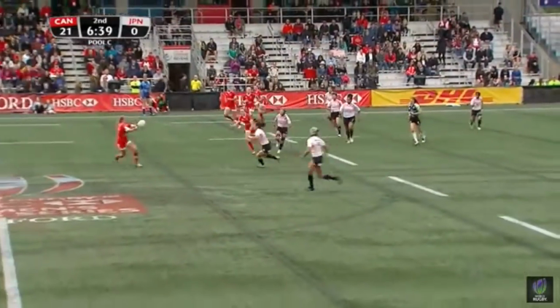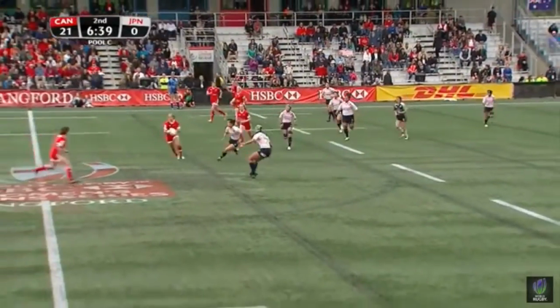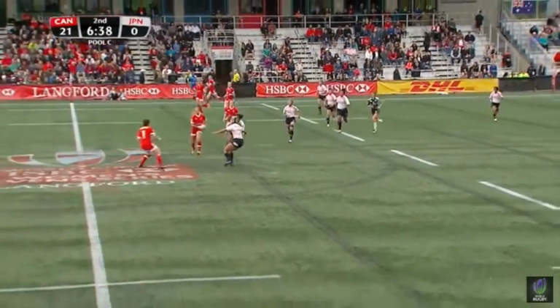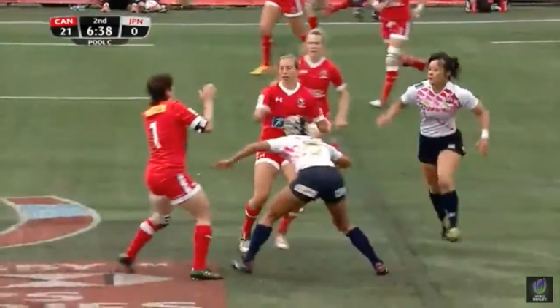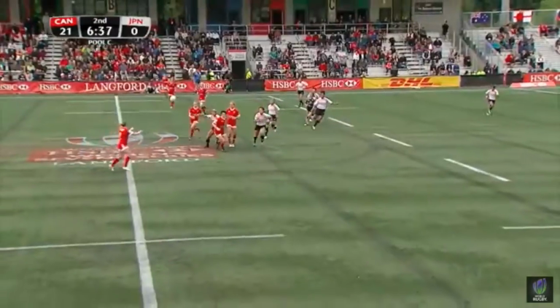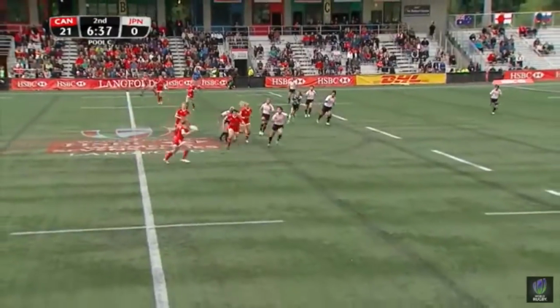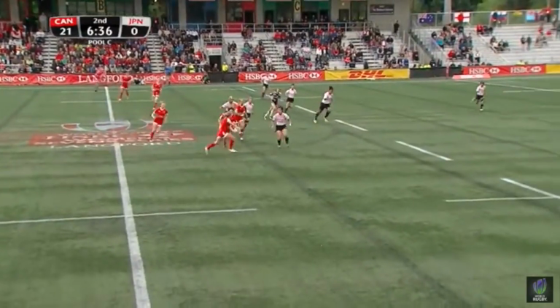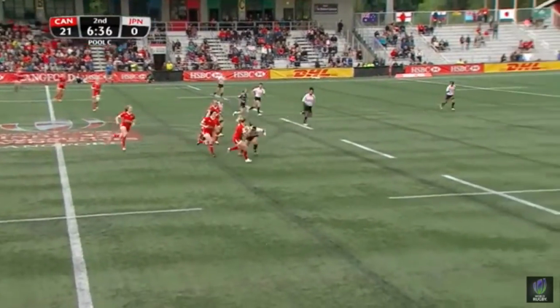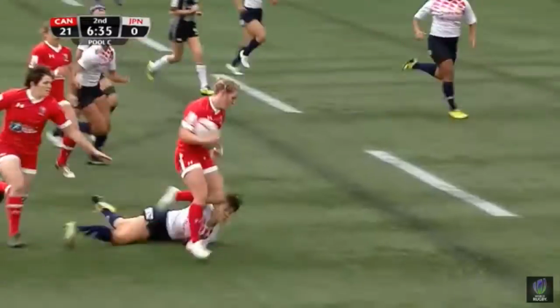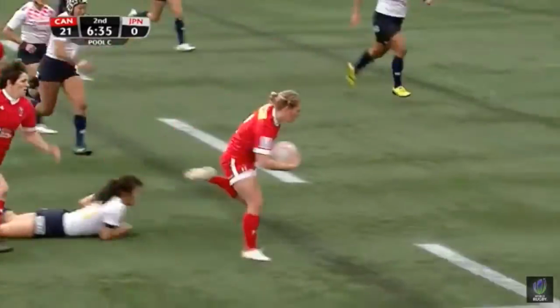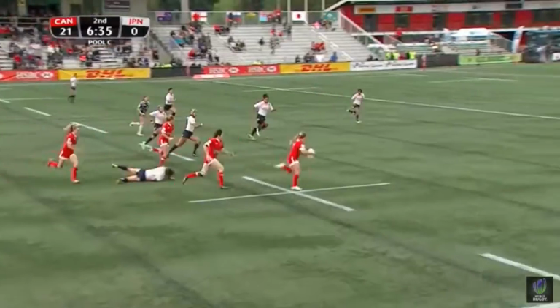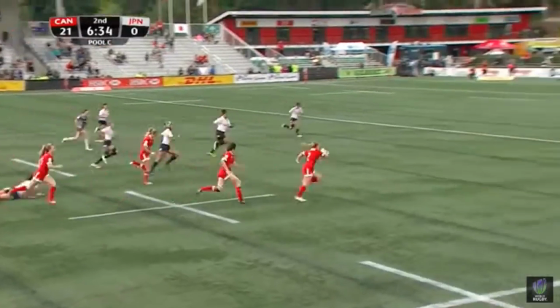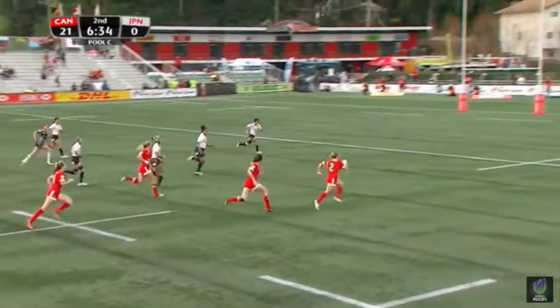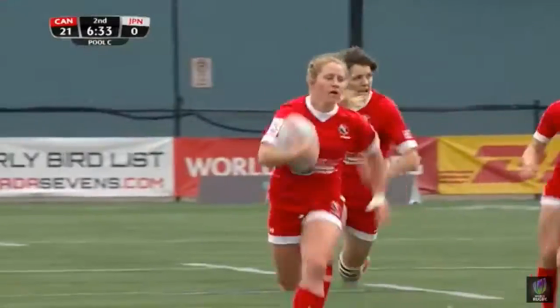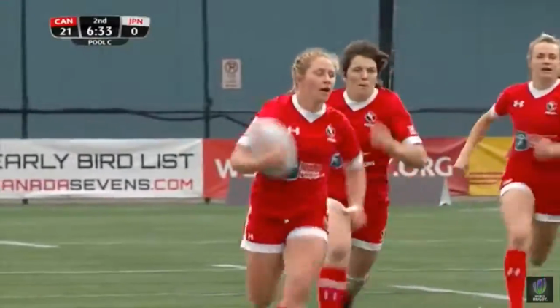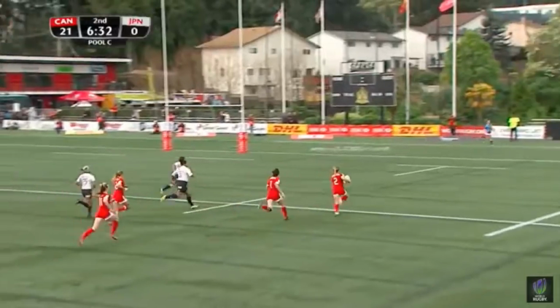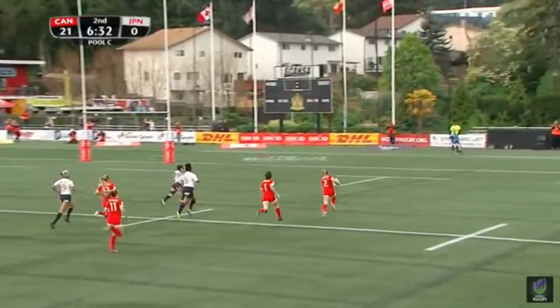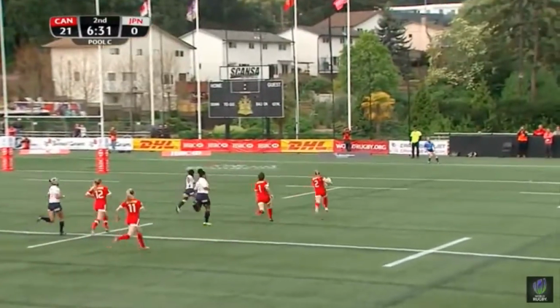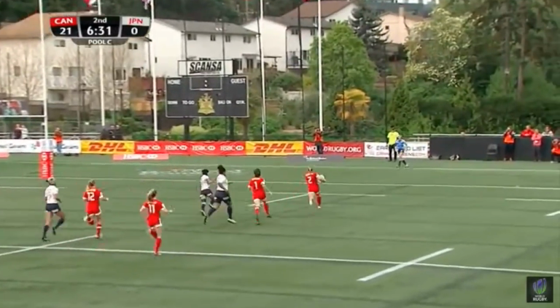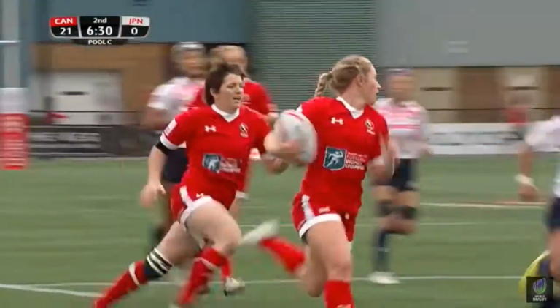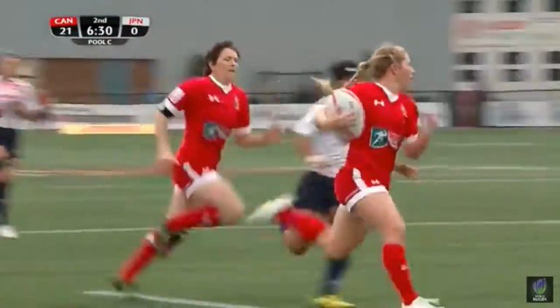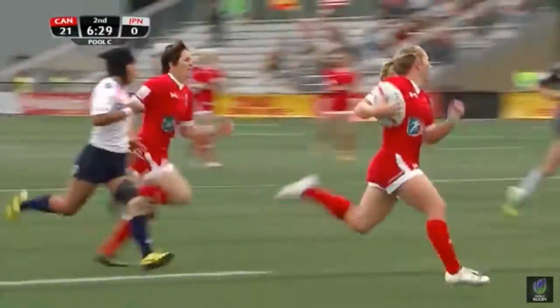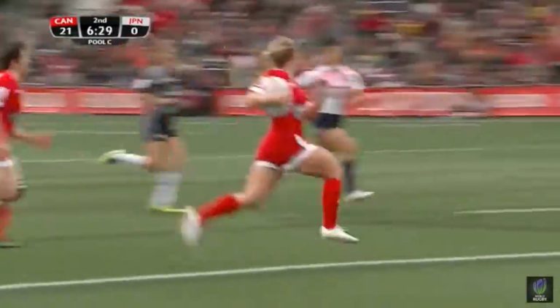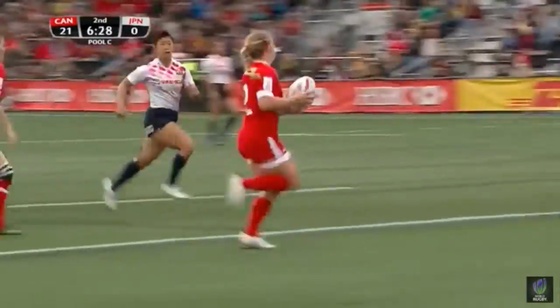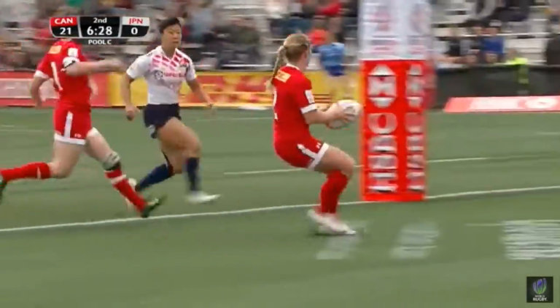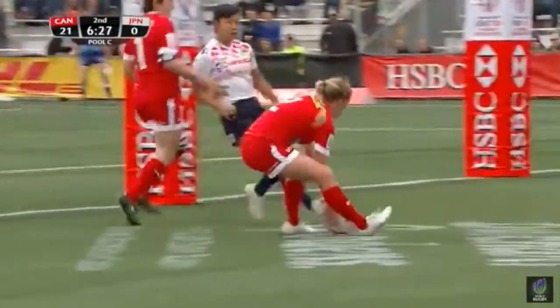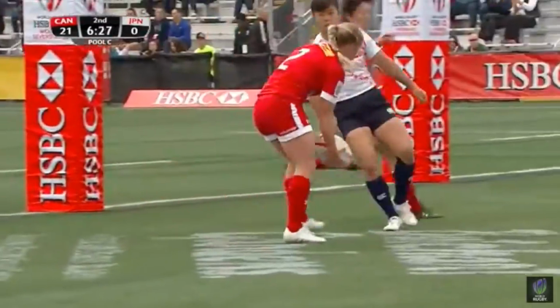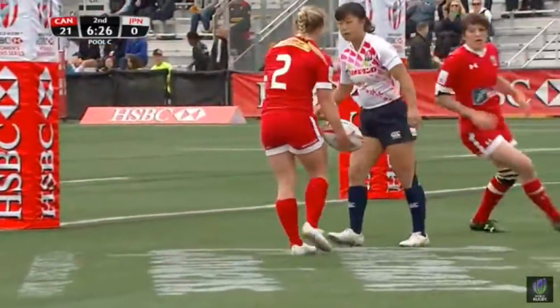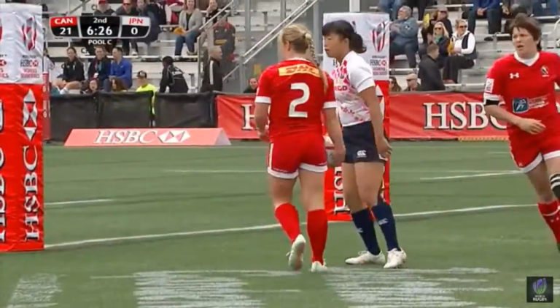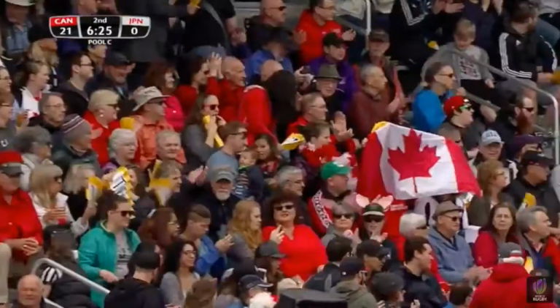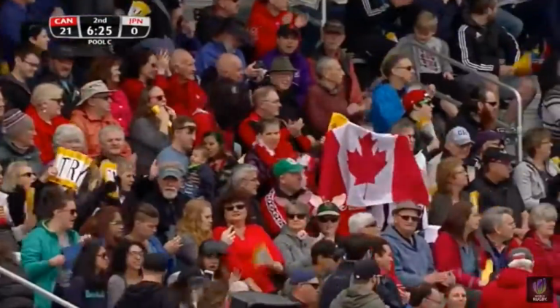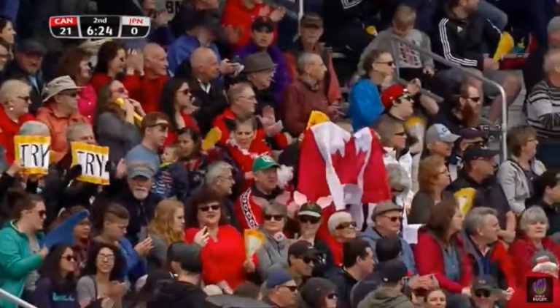On that wide outside — lovely little overhead pass there for Canada, and charging up the line. Kaley Molesky all the way in, and it was made by that little lovely dink pass that allowed the overlap to be created.